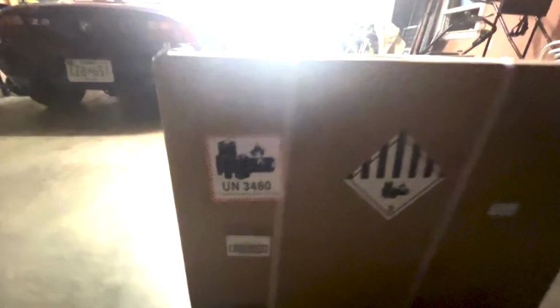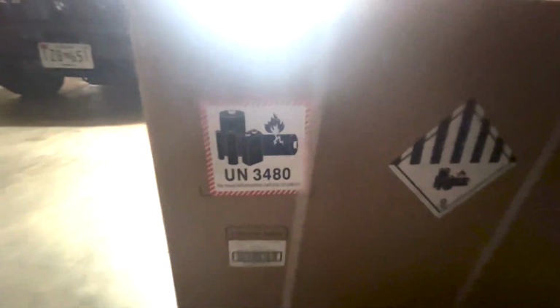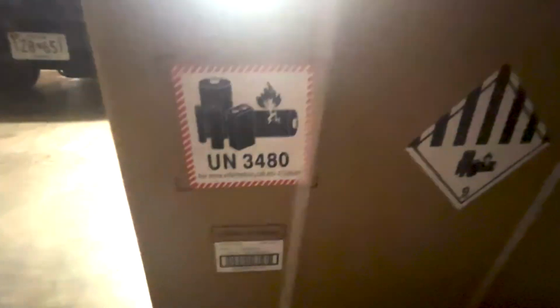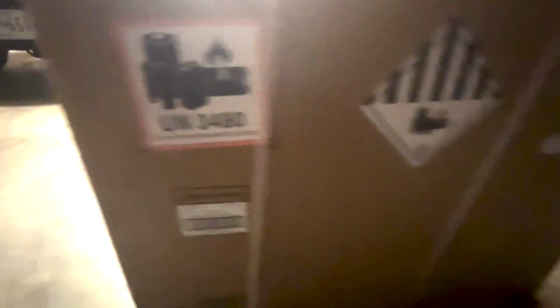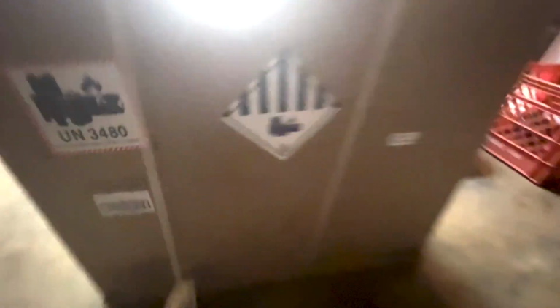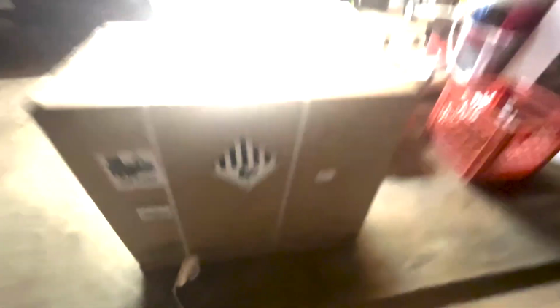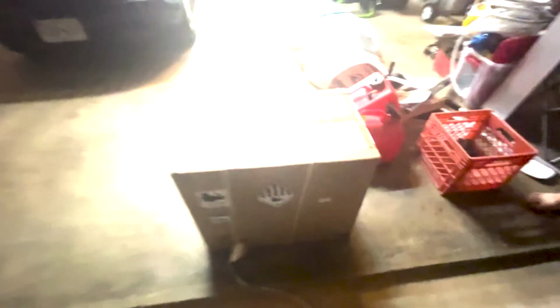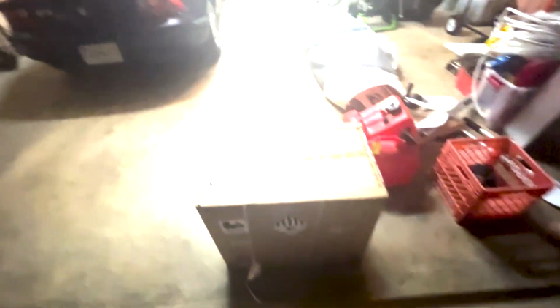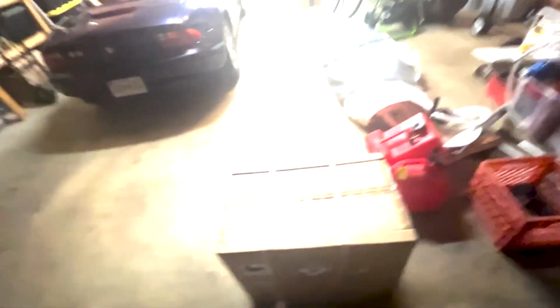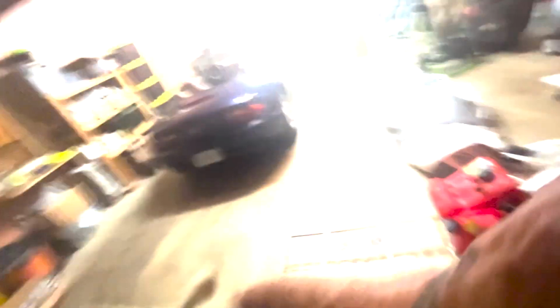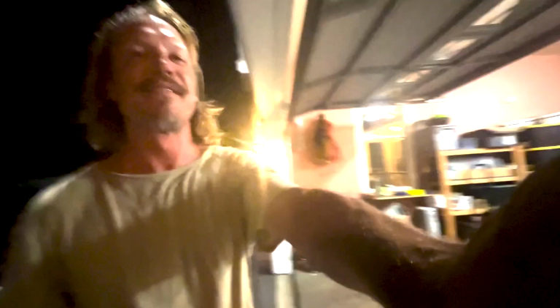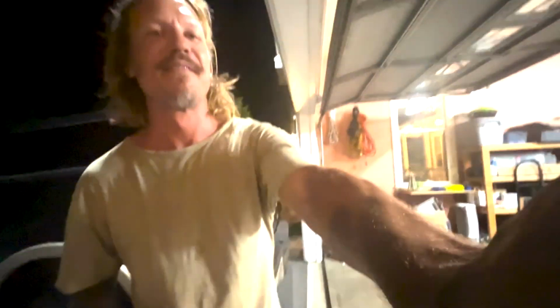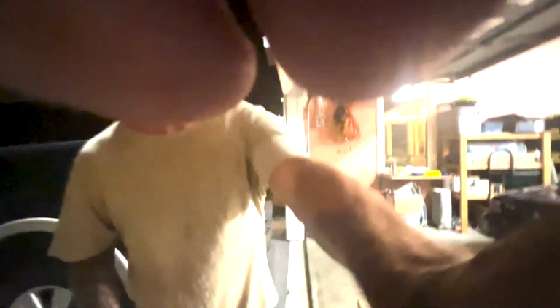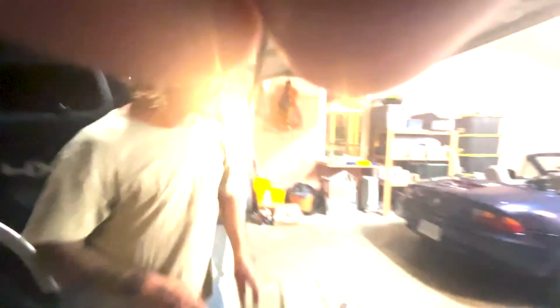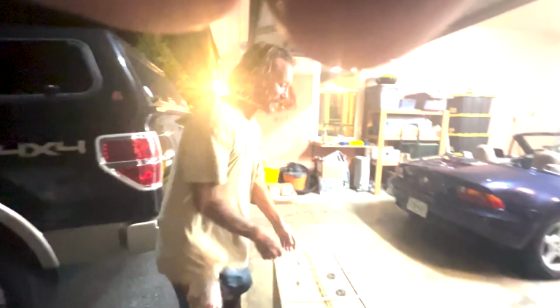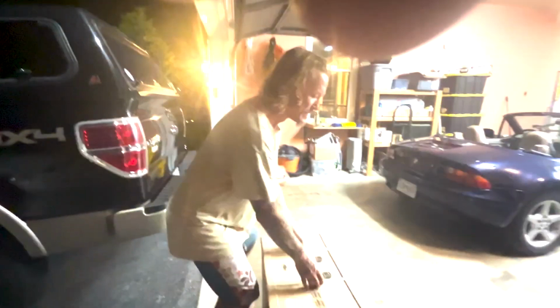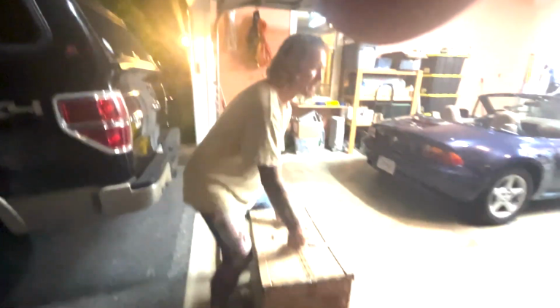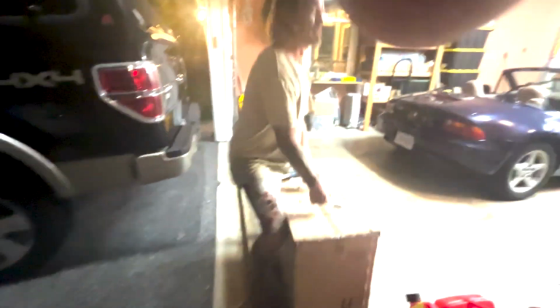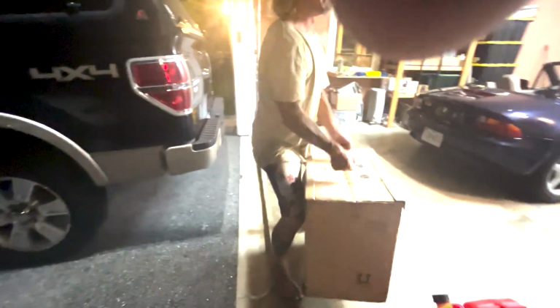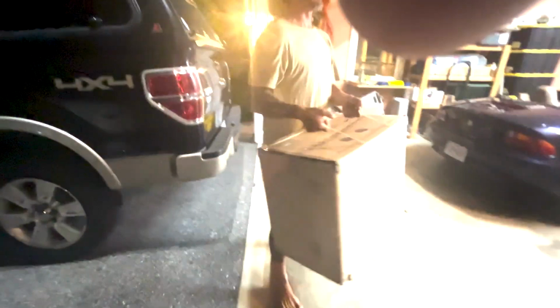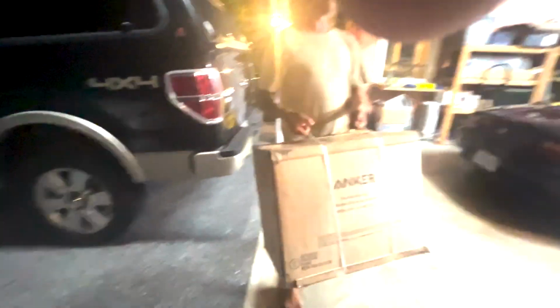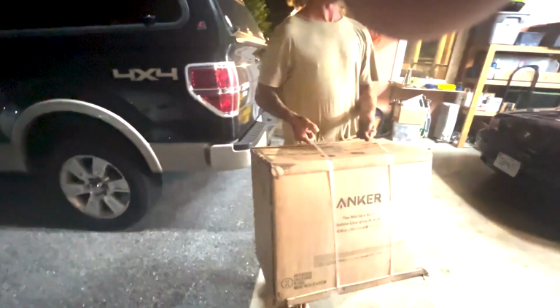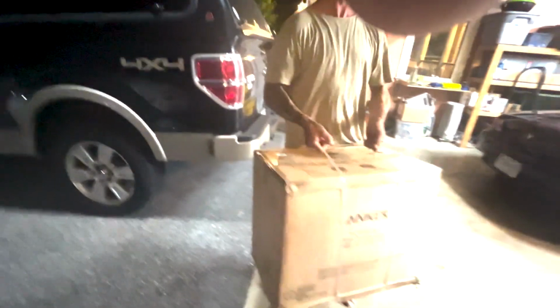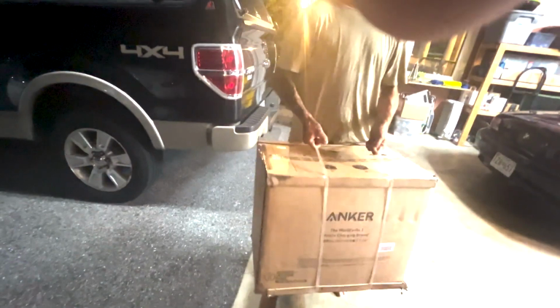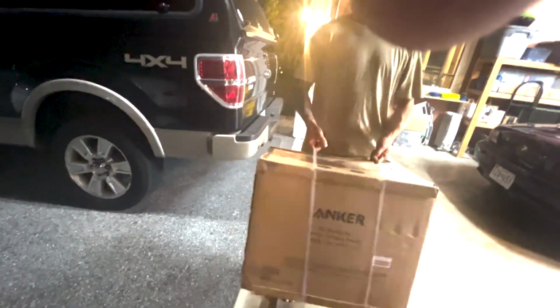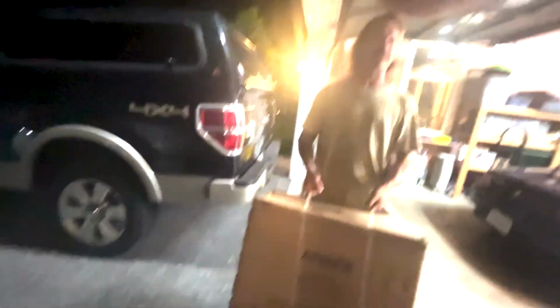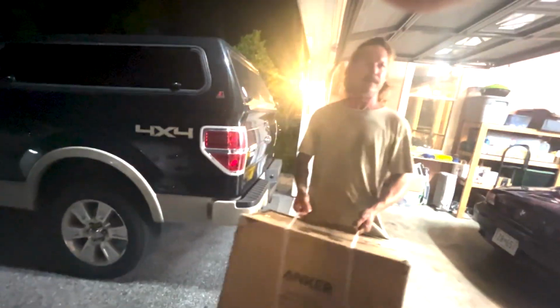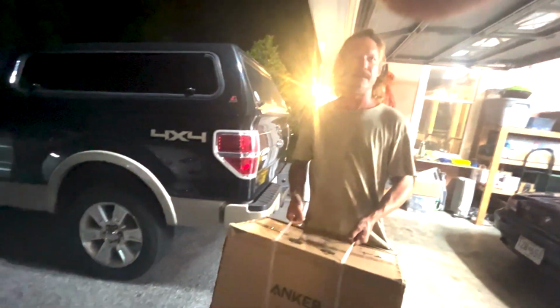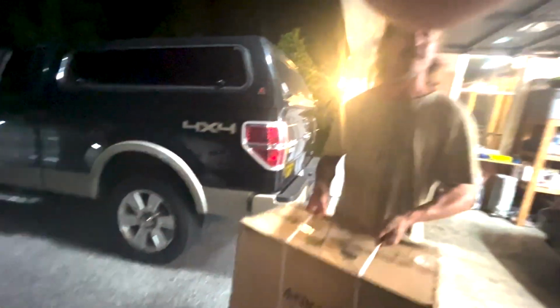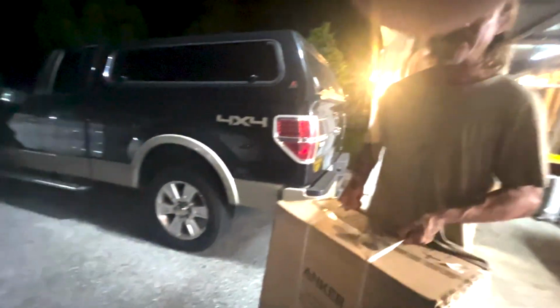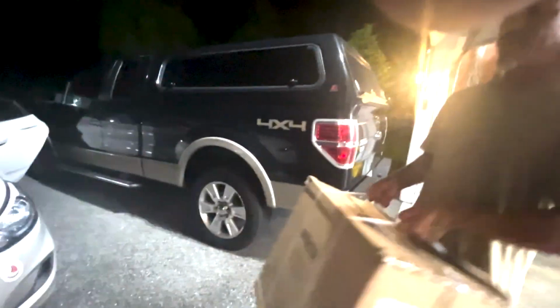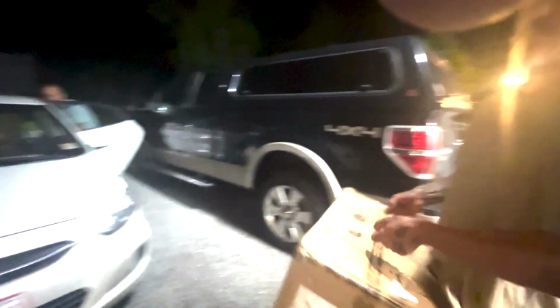It's got all these labels on it. Whoa. It is so heavy though. It's got to weigh... this has to be 50 pounds. You think? At least. At least every bit of 50 pounds.